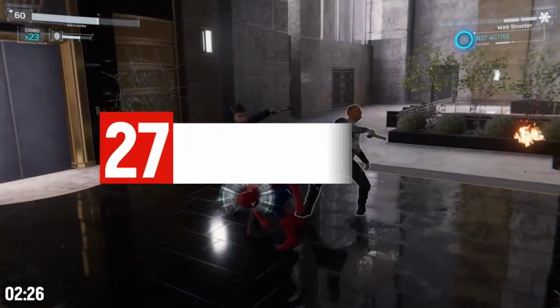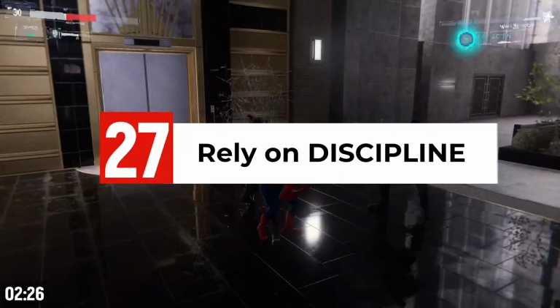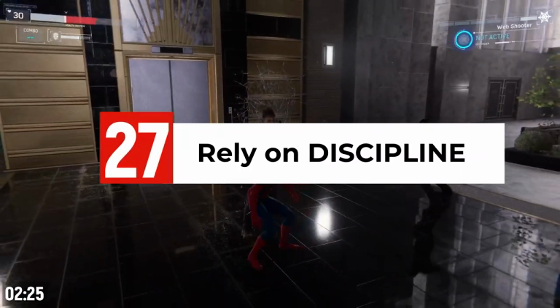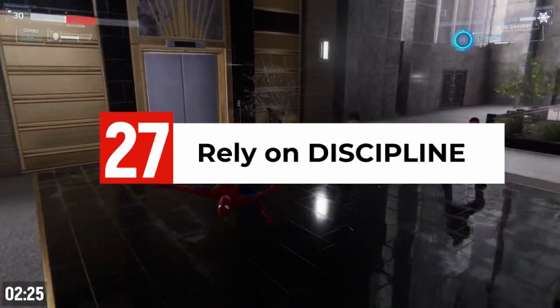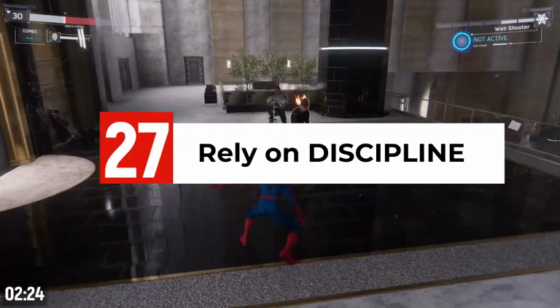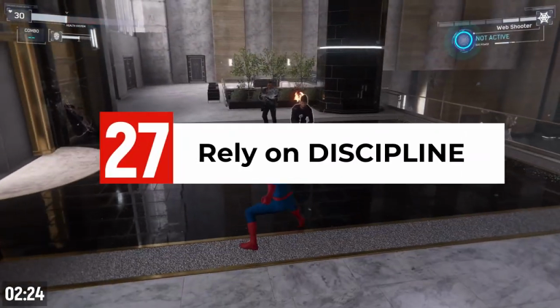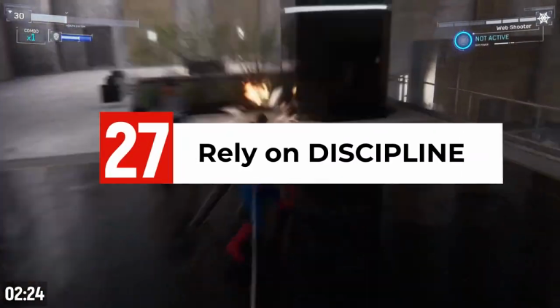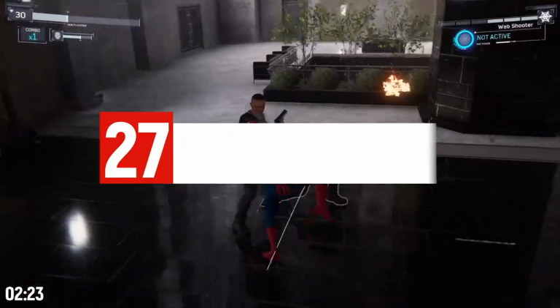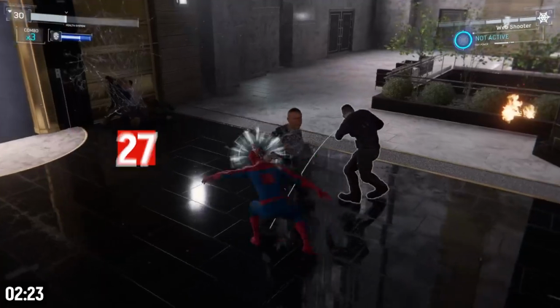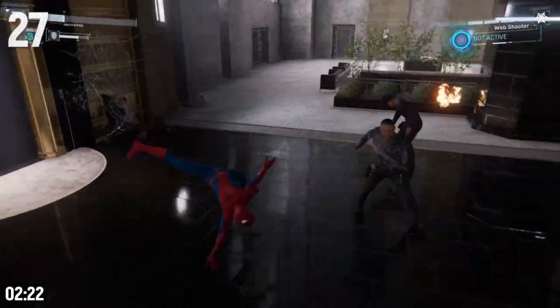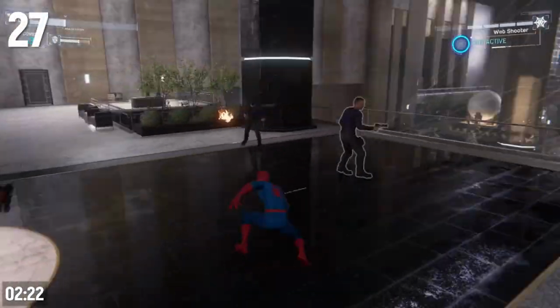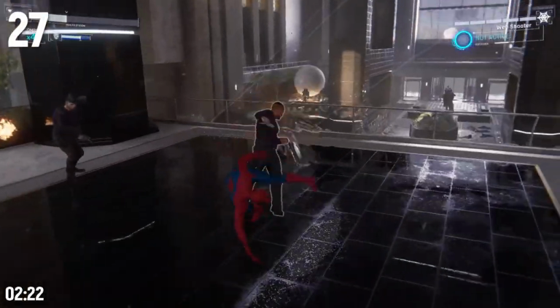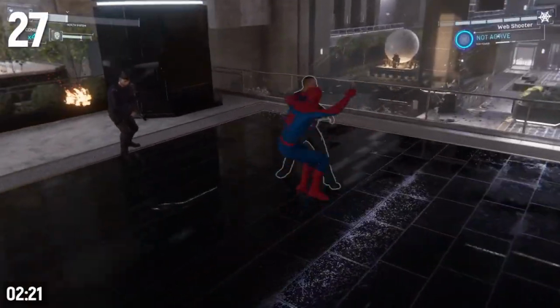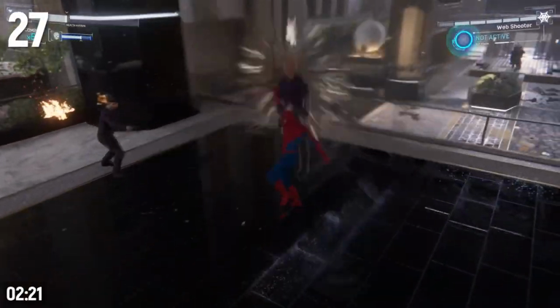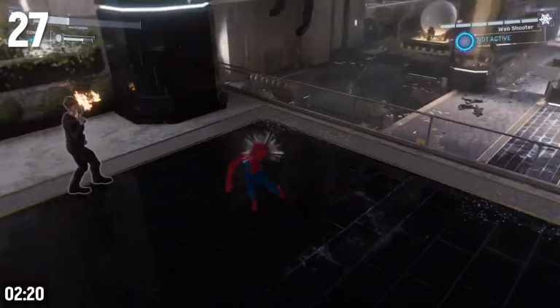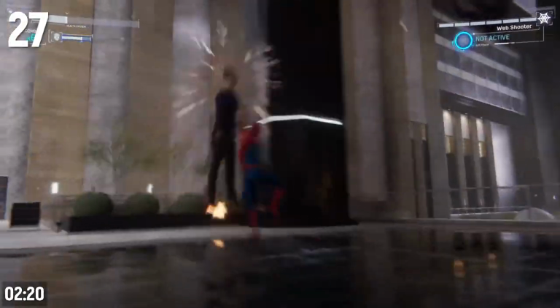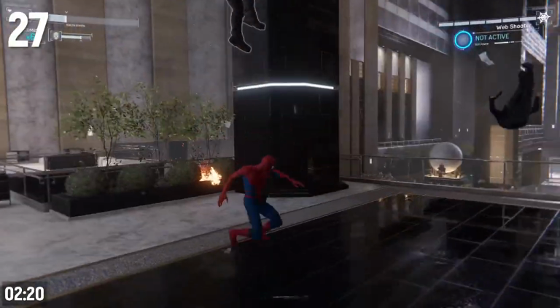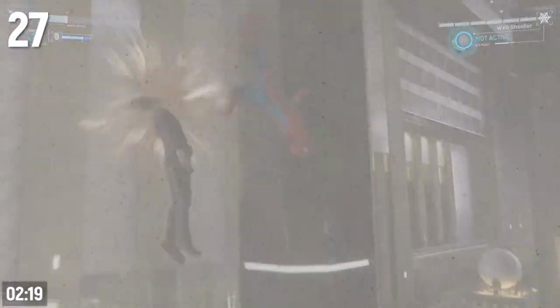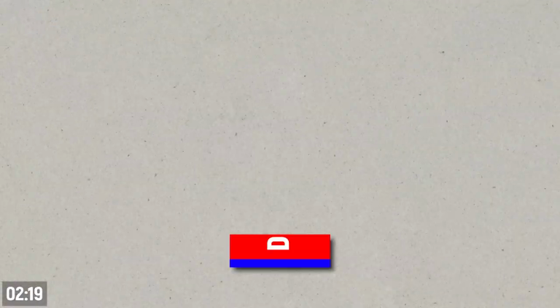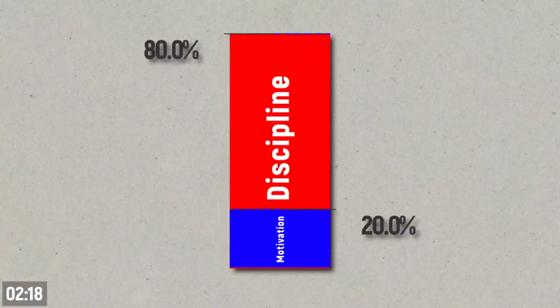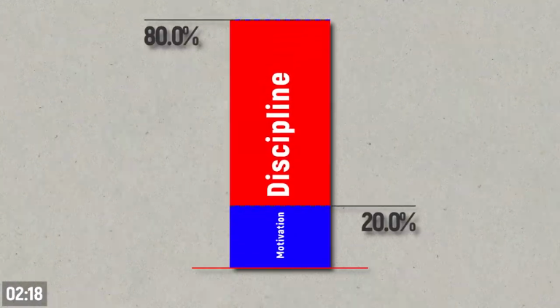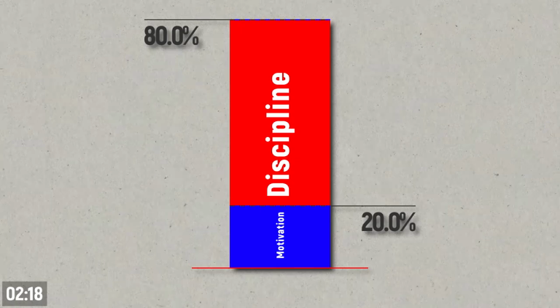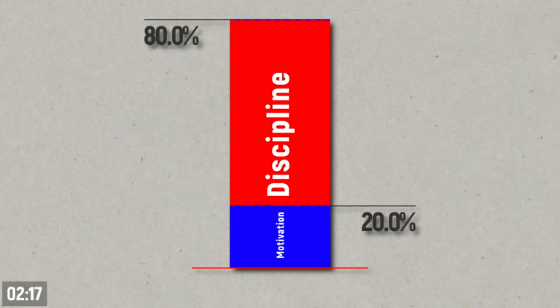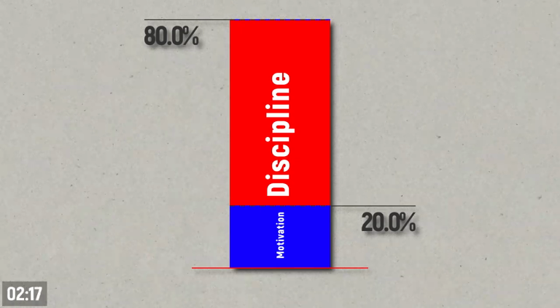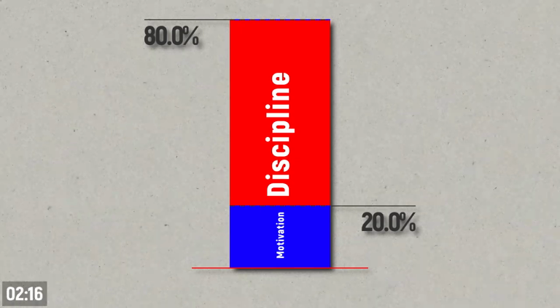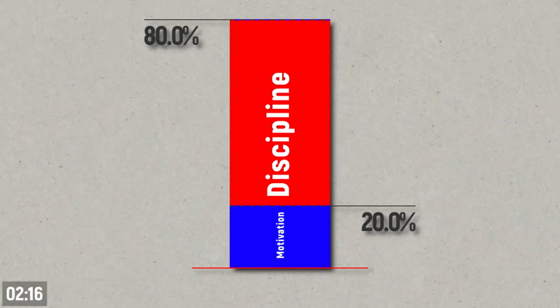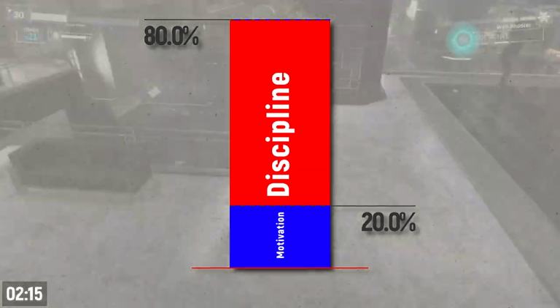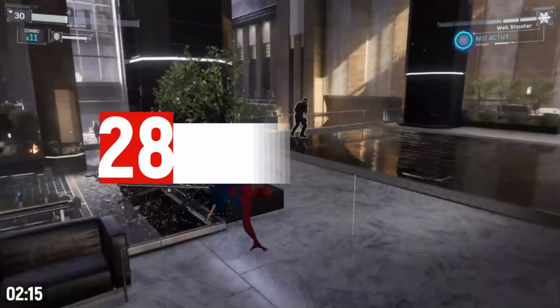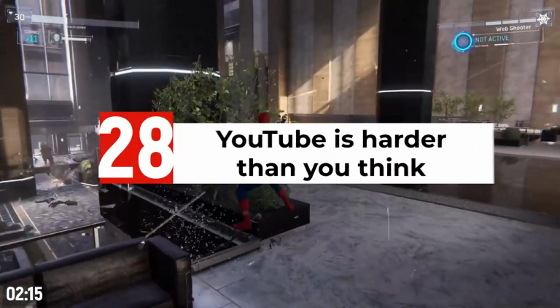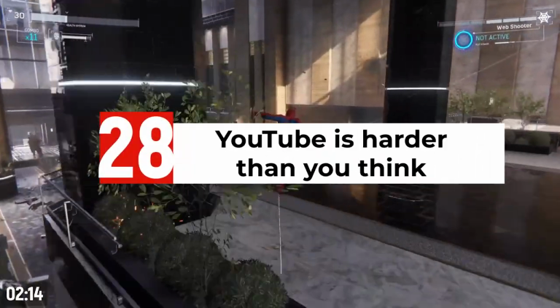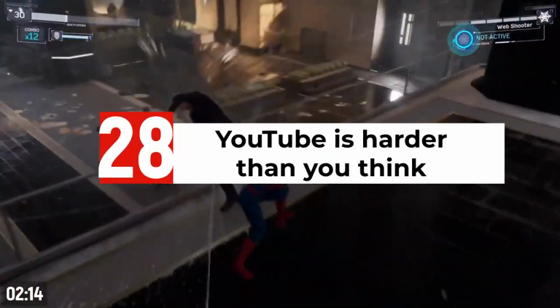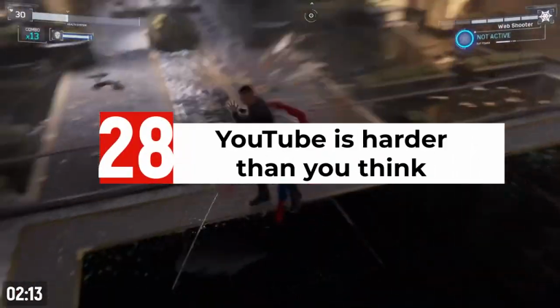Motivation is nice, but rely on discipline. For most of the successful YouTubers I know, I'd say their success could be attributed to about 20% motivation and 80% discipline. And that's because YouTube is actually really hard.